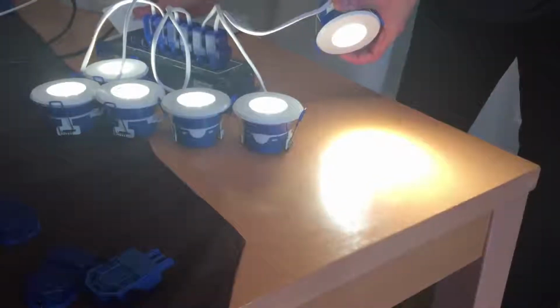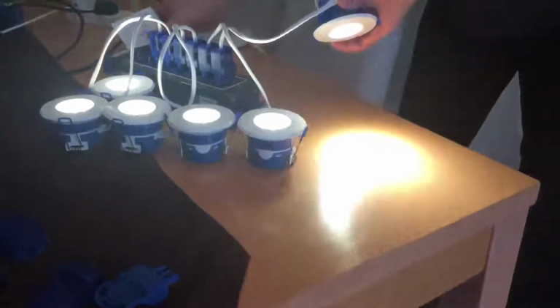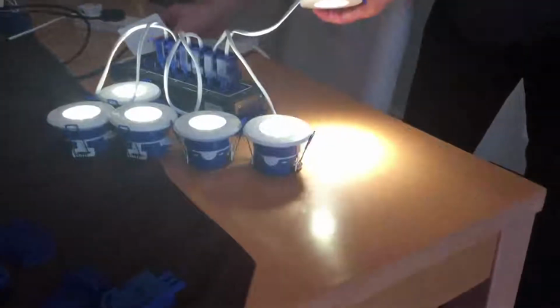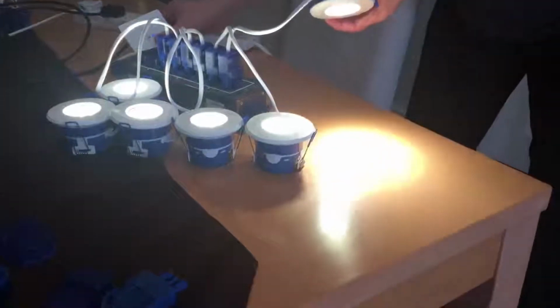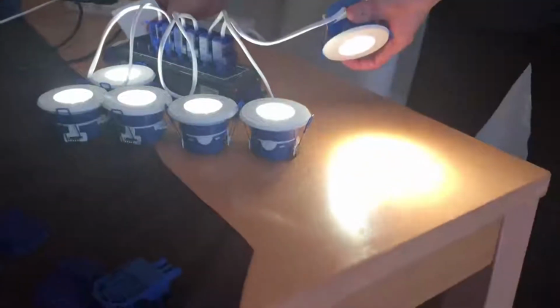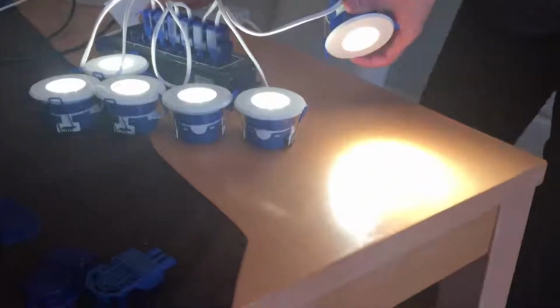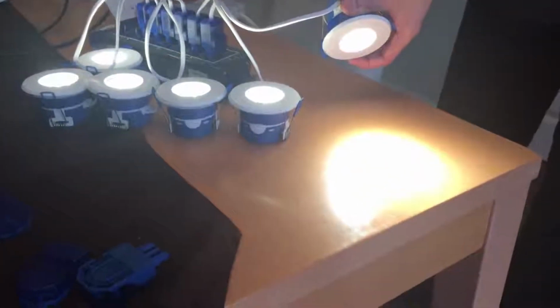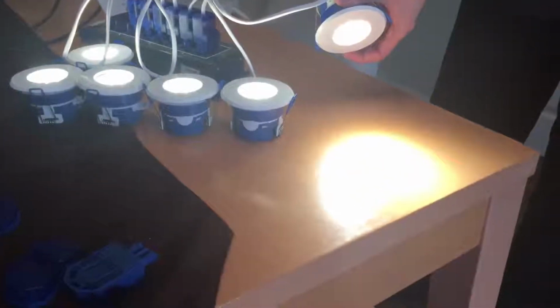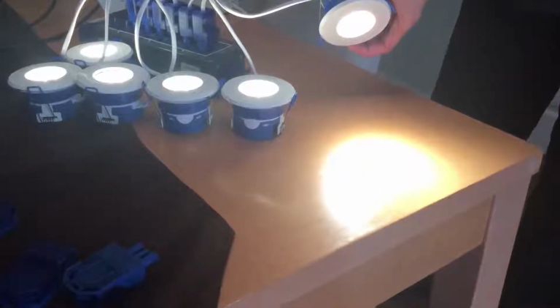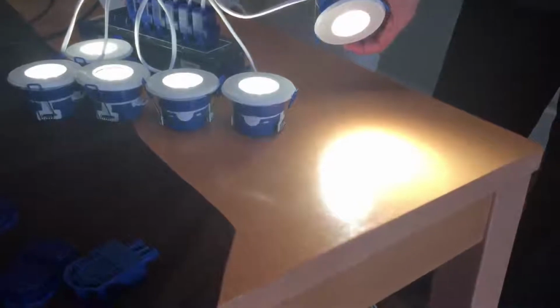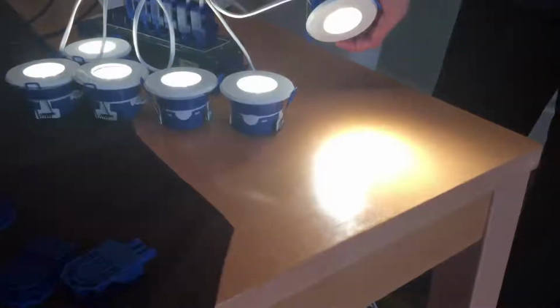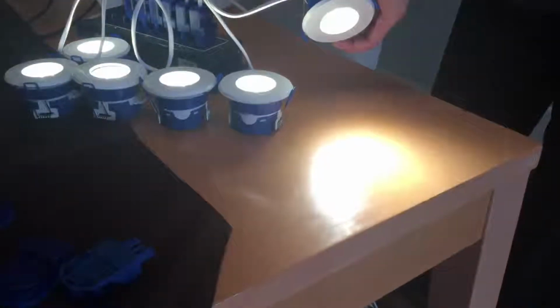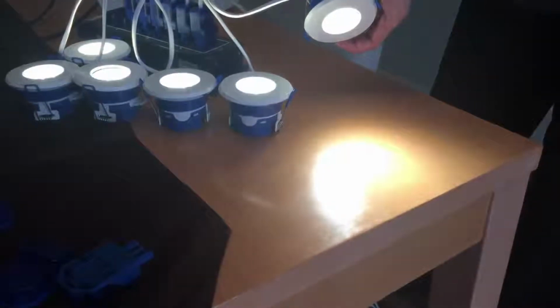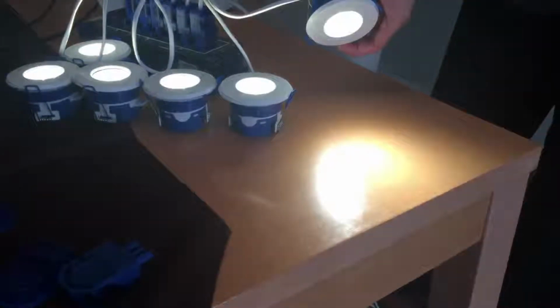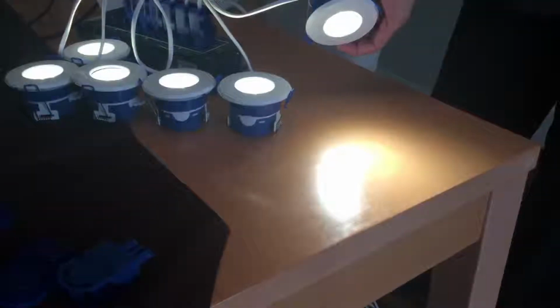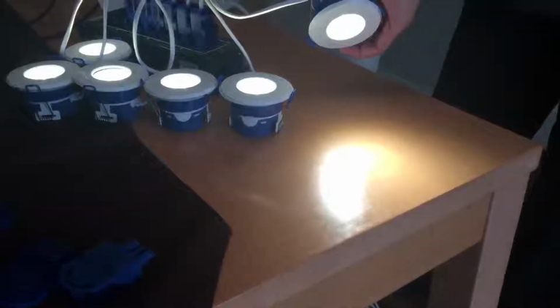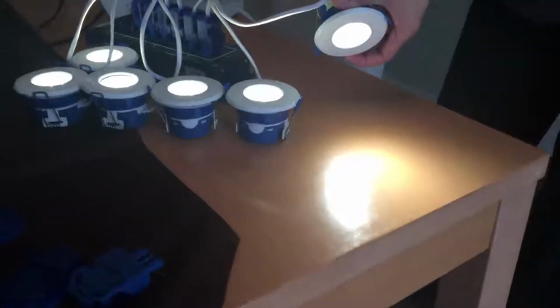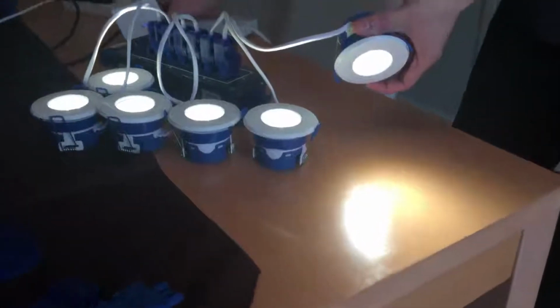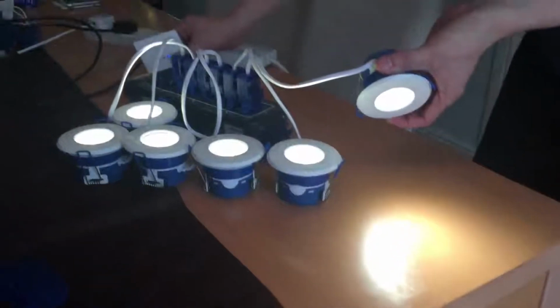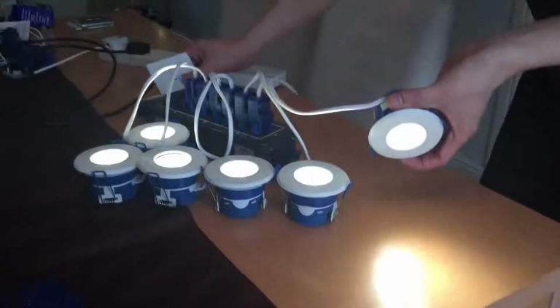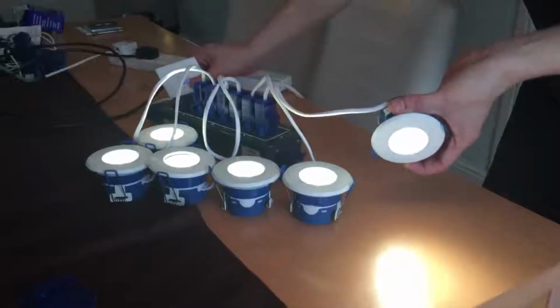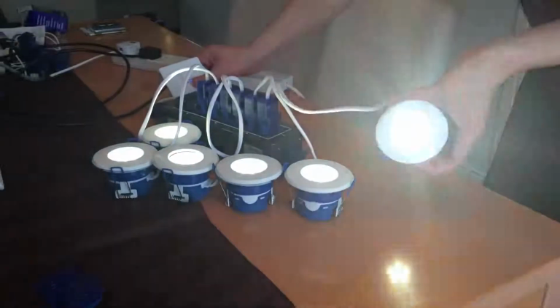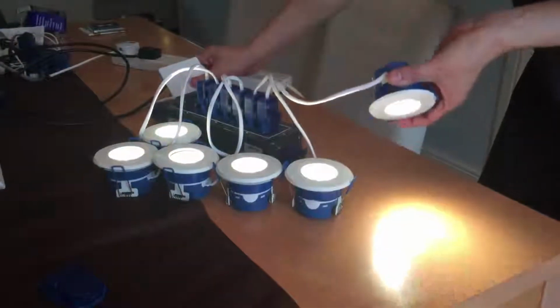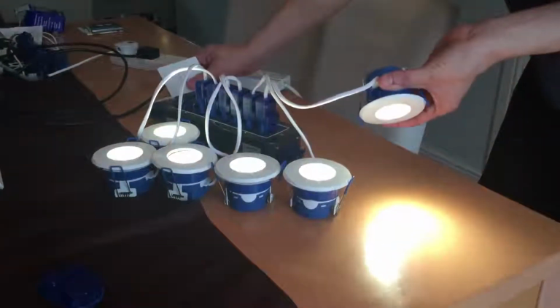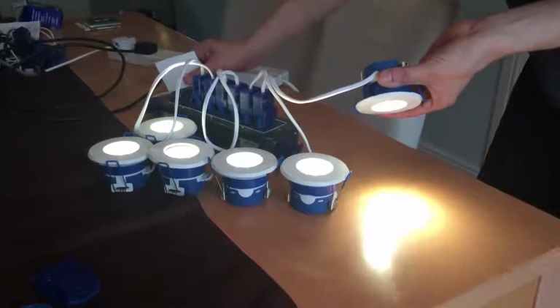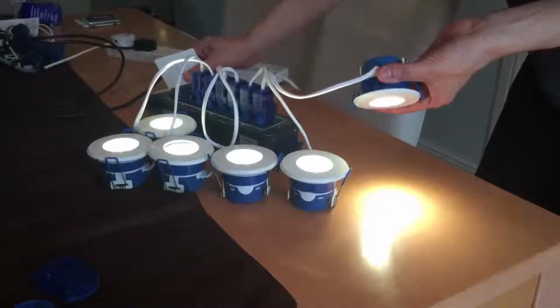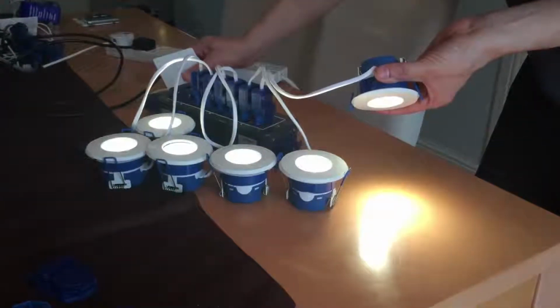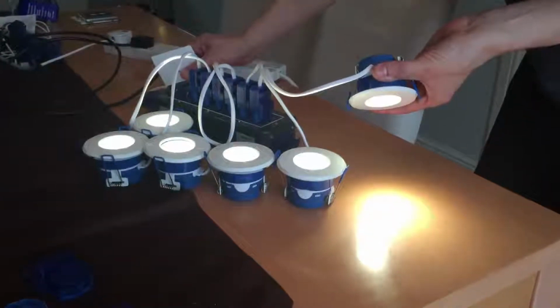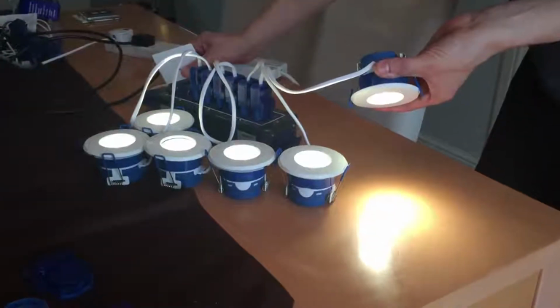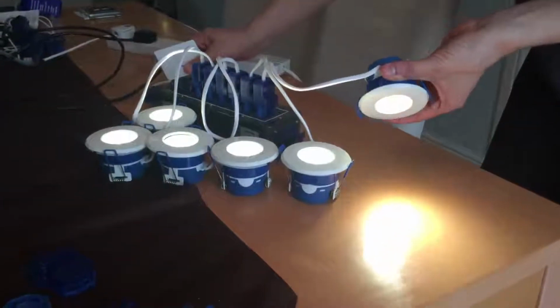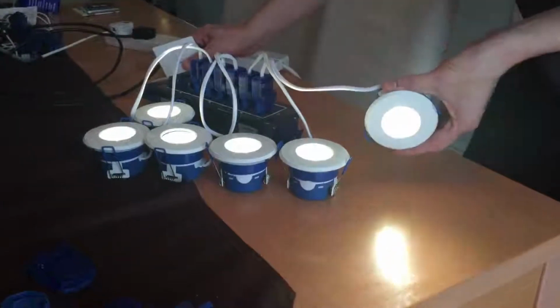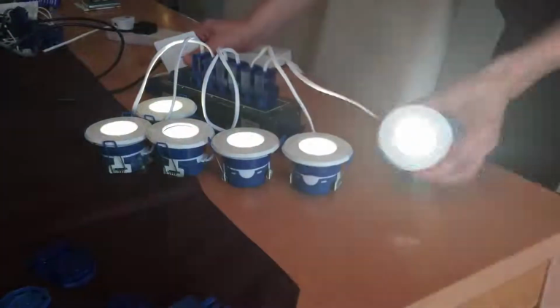Stadium down to around 40%. The Lightwave RF dimmer is adjustable as well, so we'll just see if we can adjust that and get the dimming range down further.